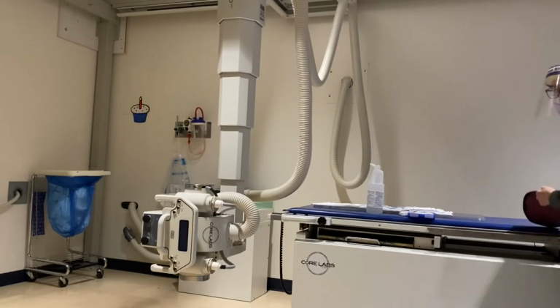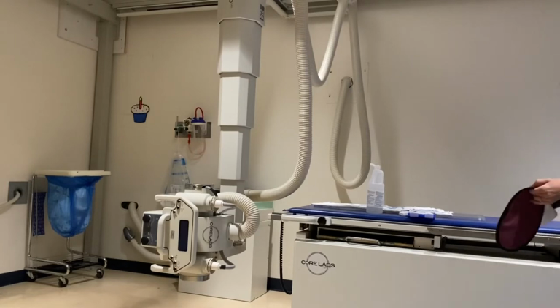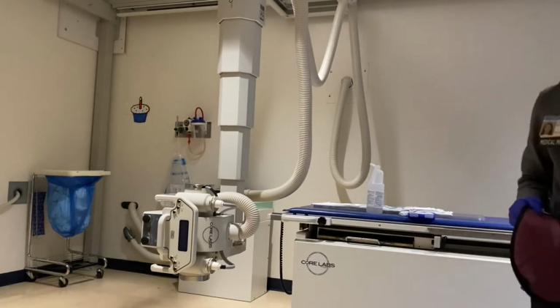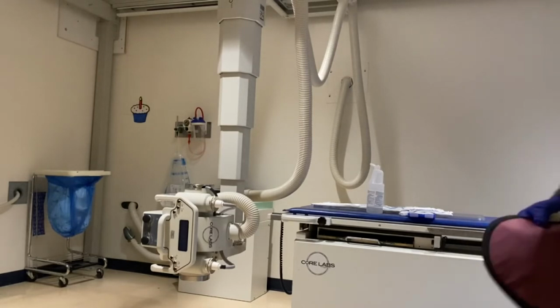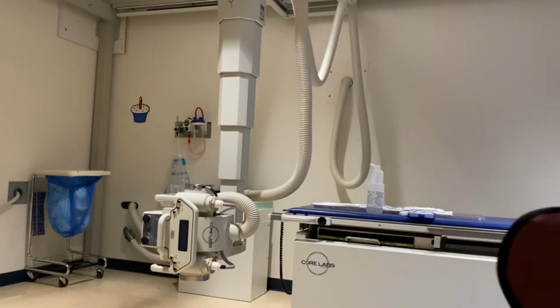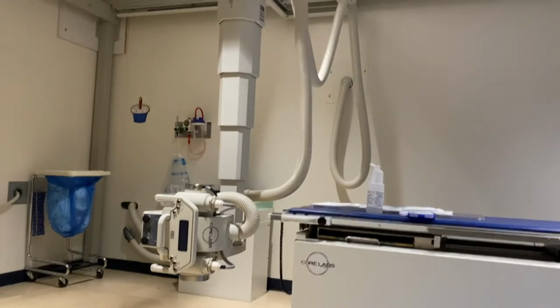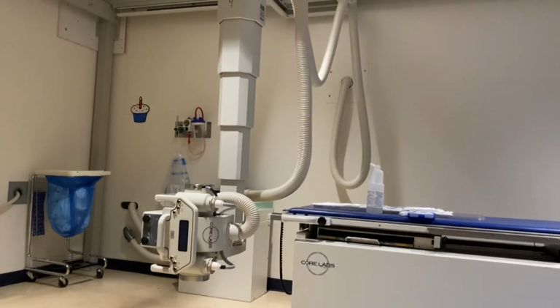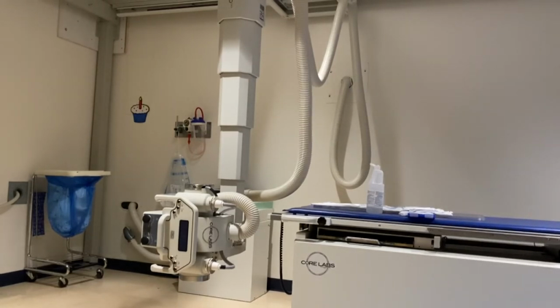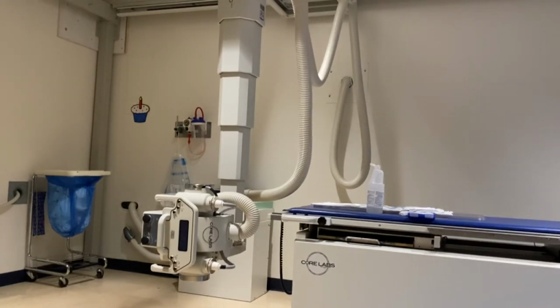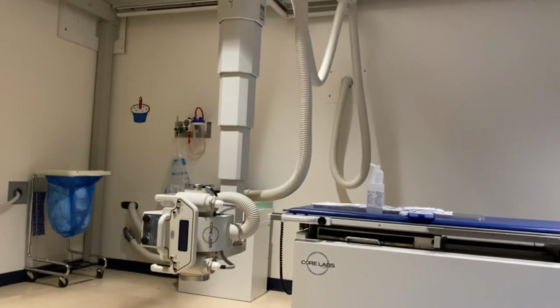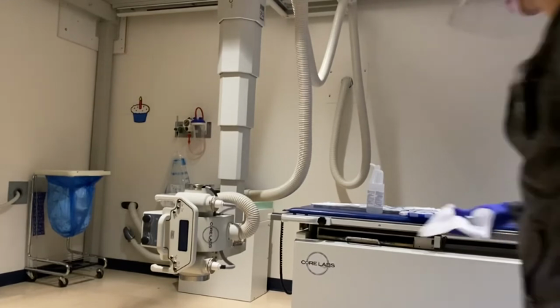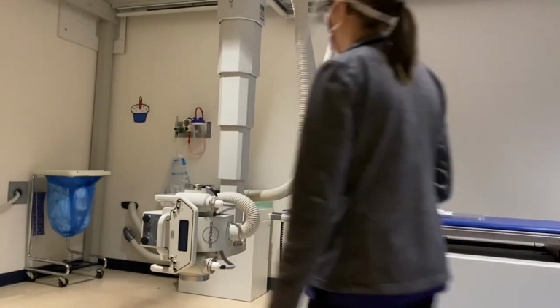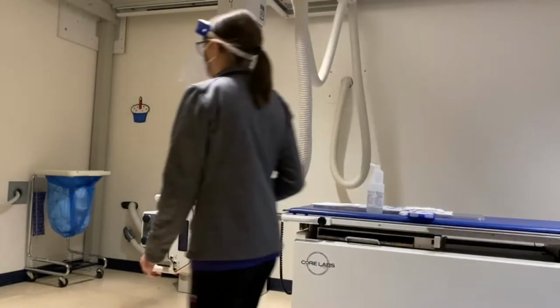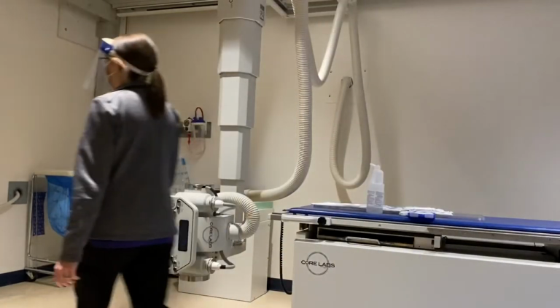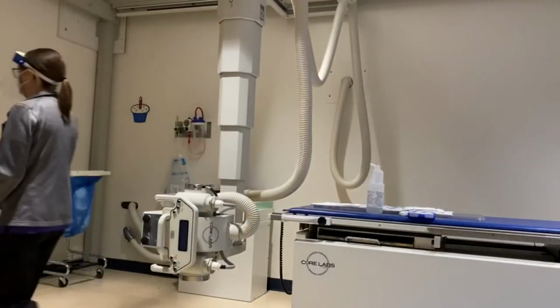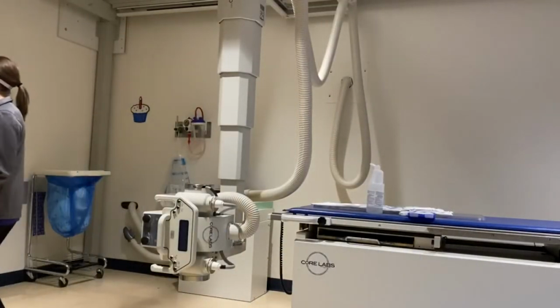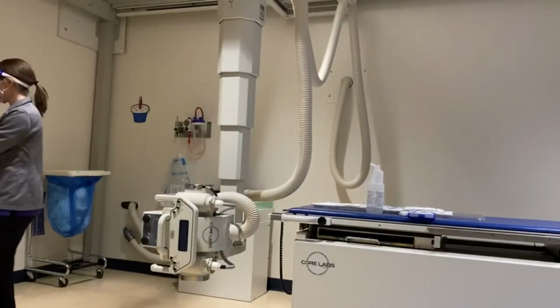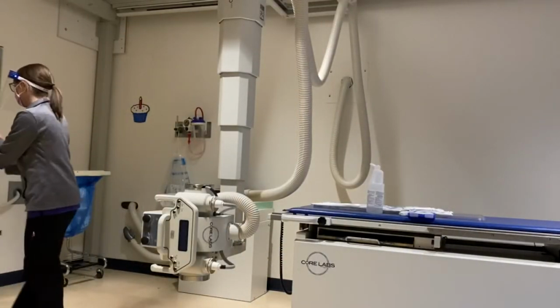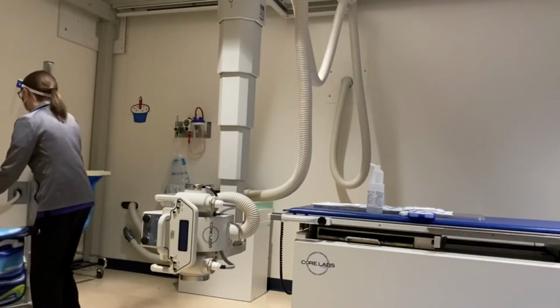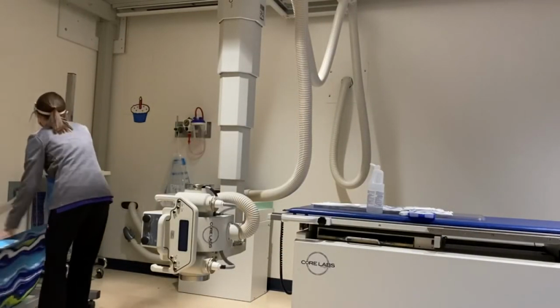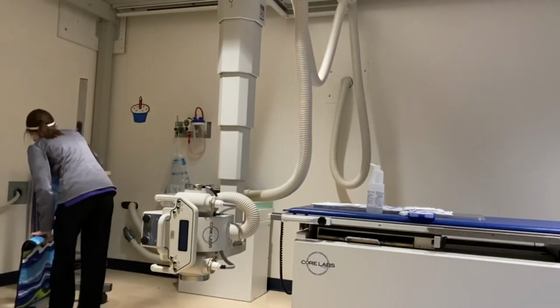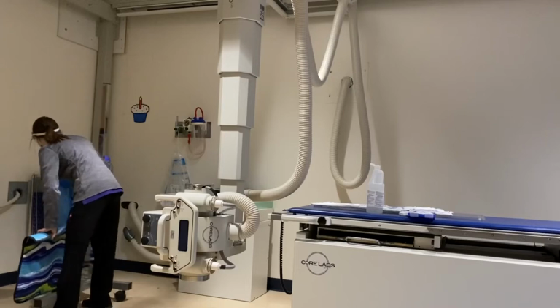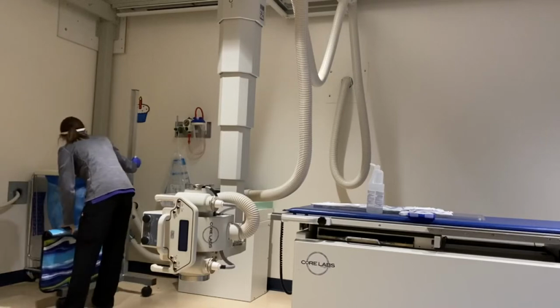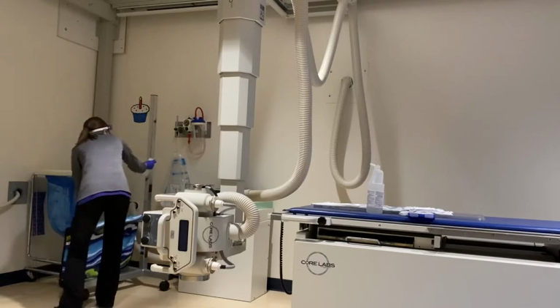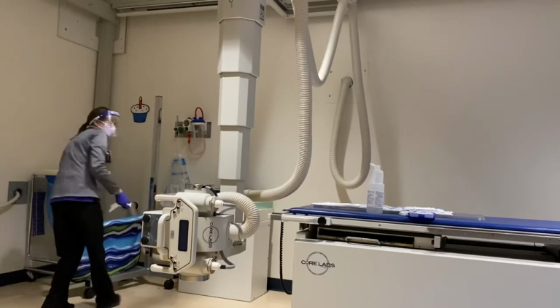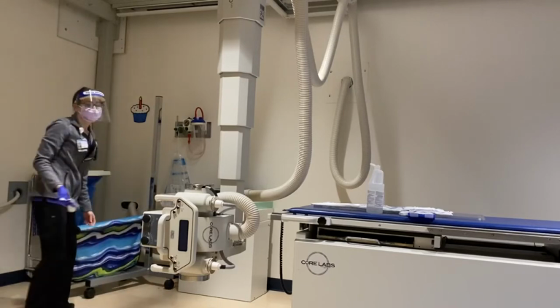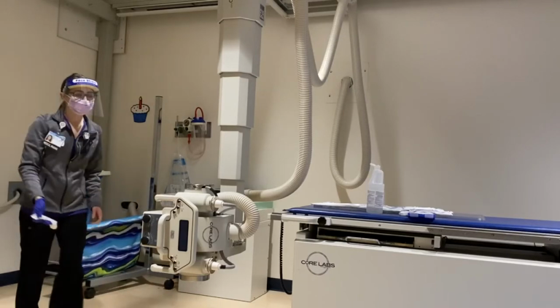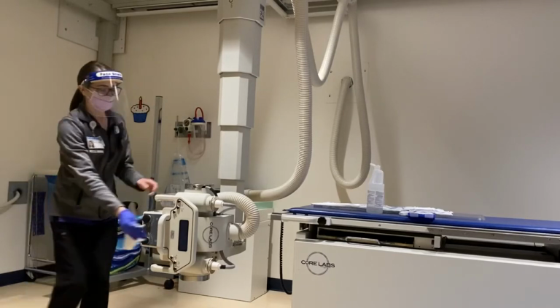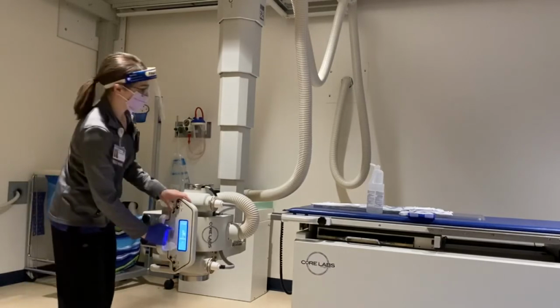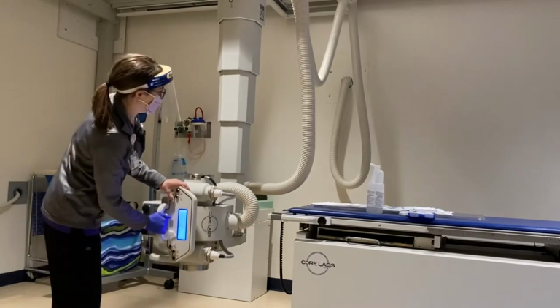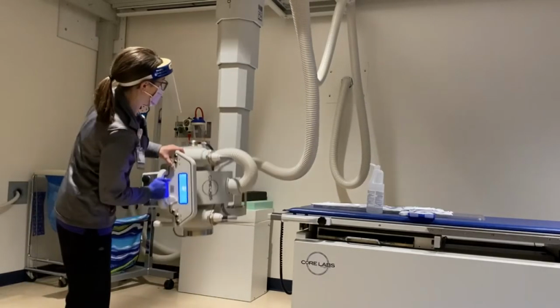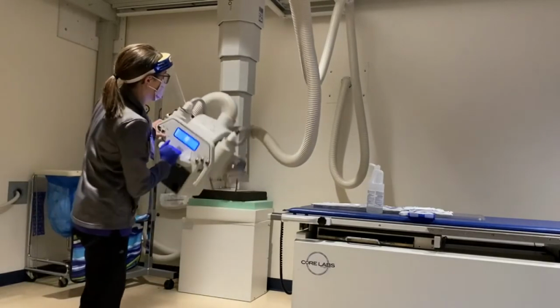Here I'm just cleaning everything up now that the exam is done. That is the rolling shield. We're able to shield patients while they're standing by using that so that it's not touching them.